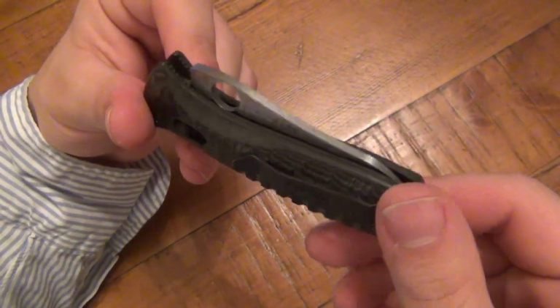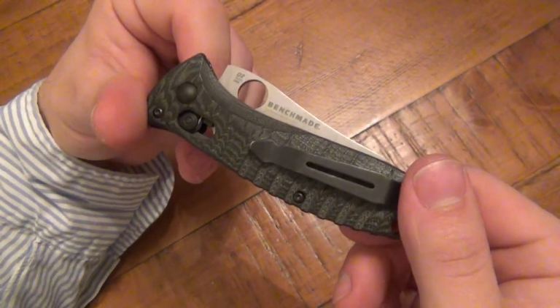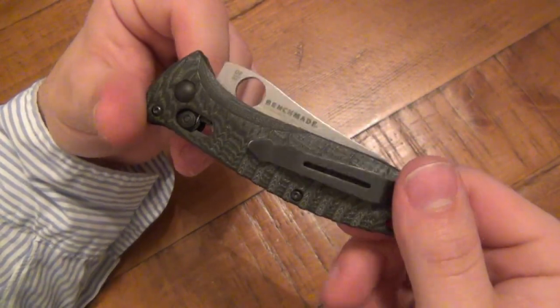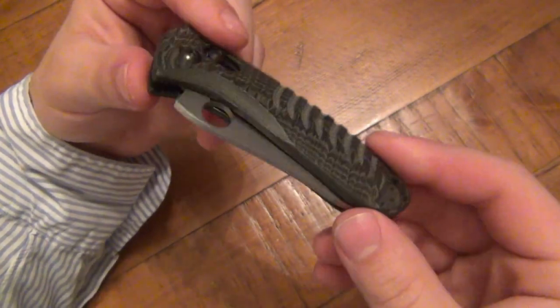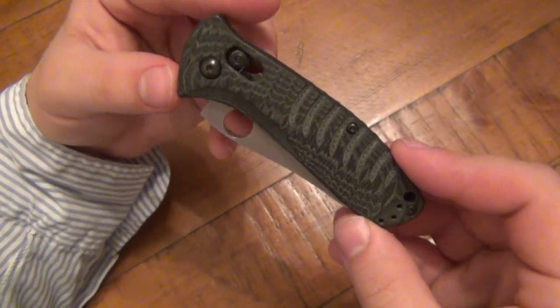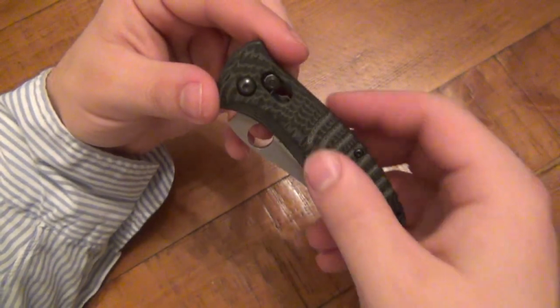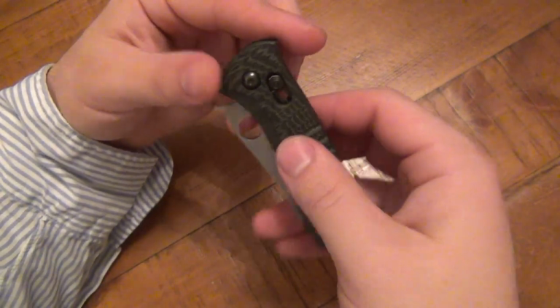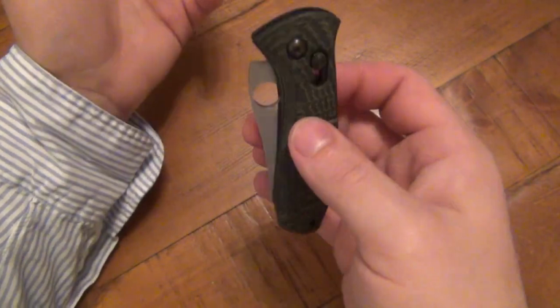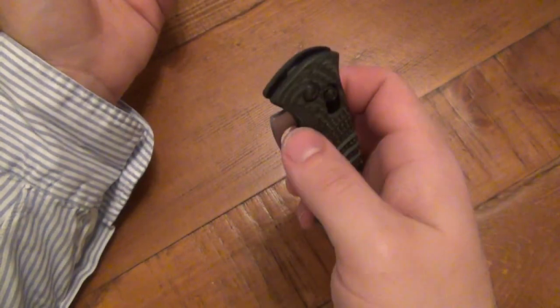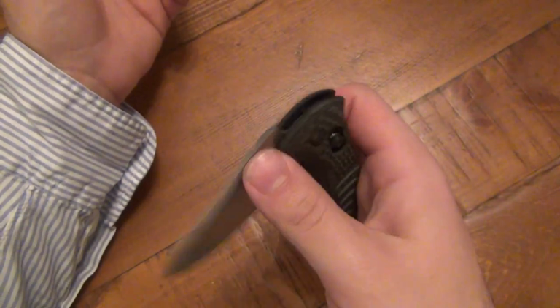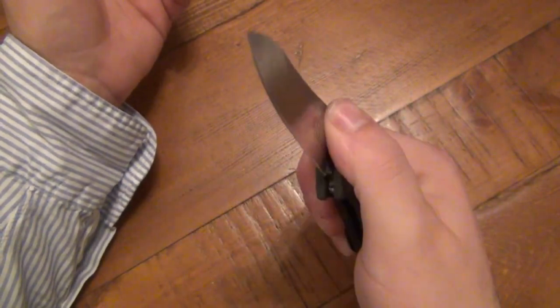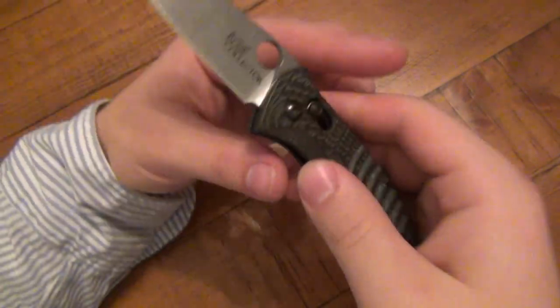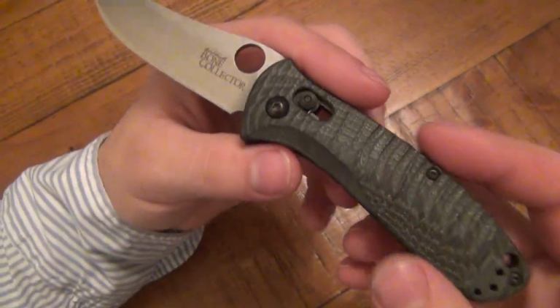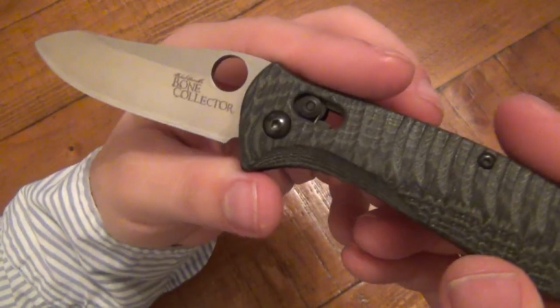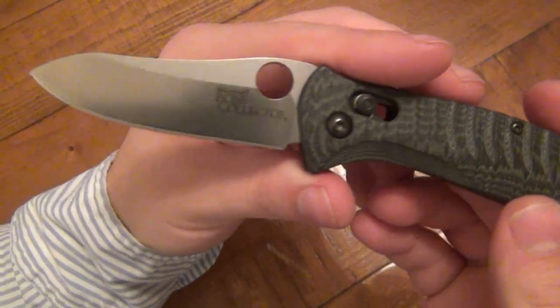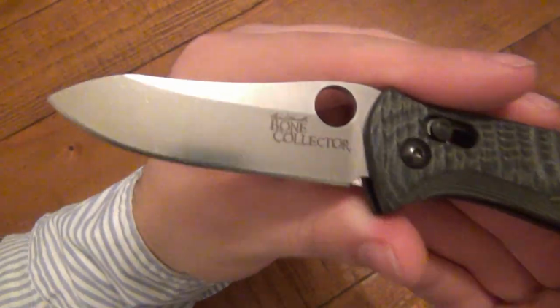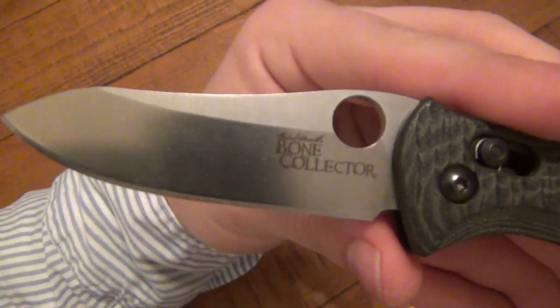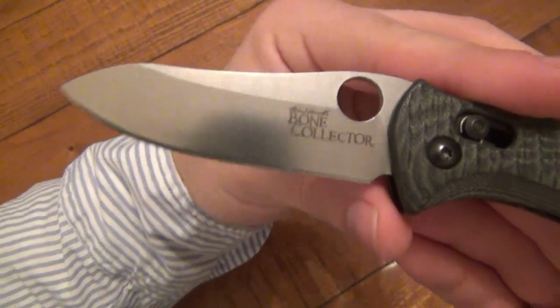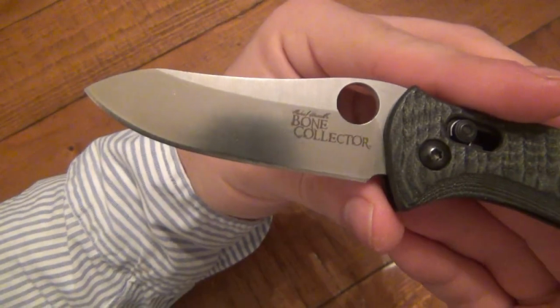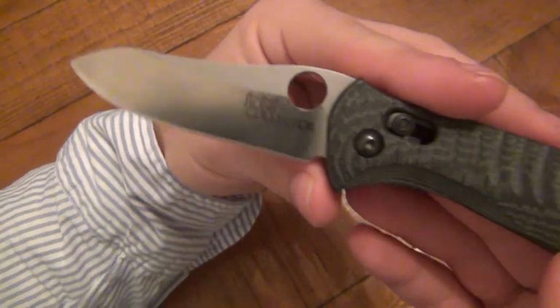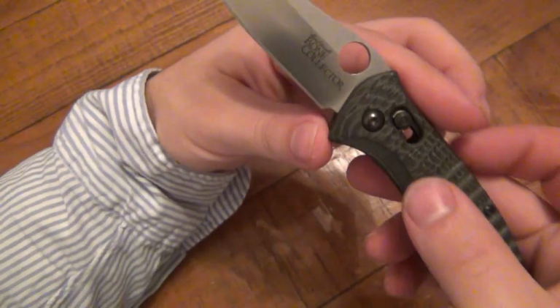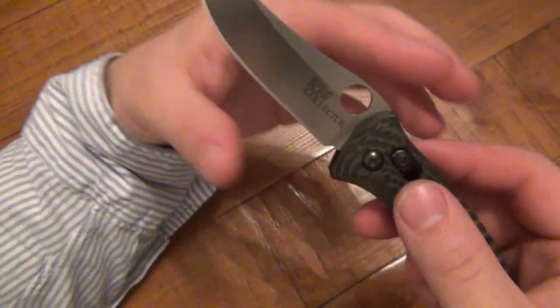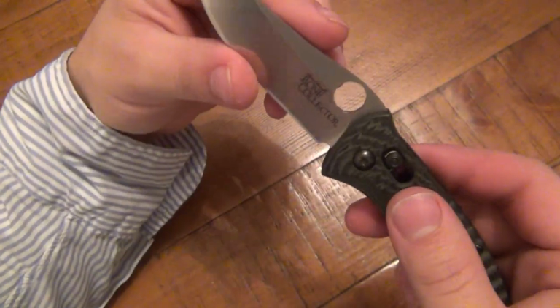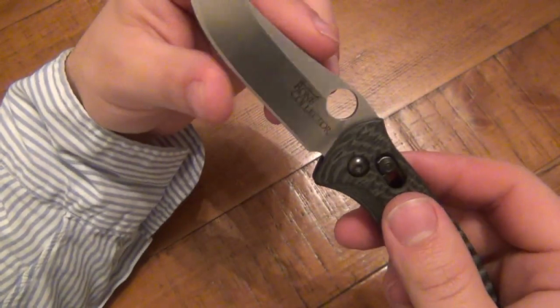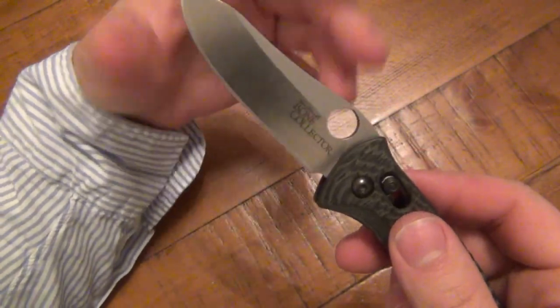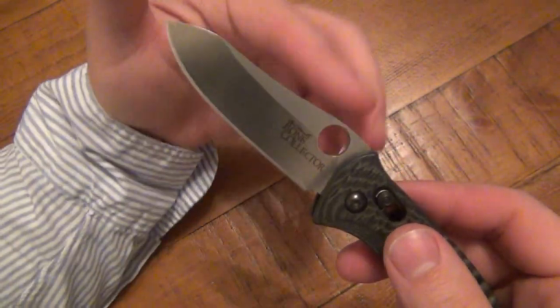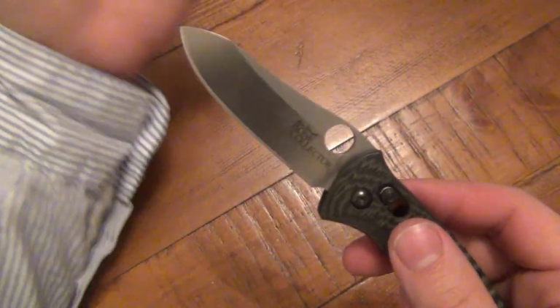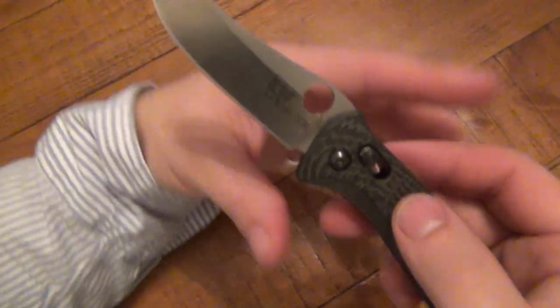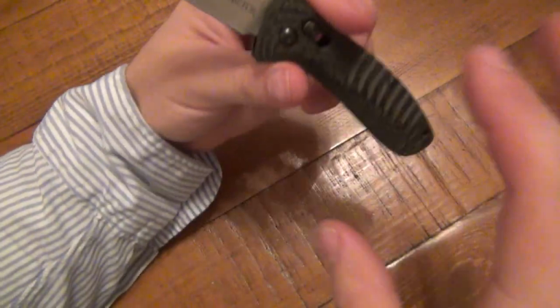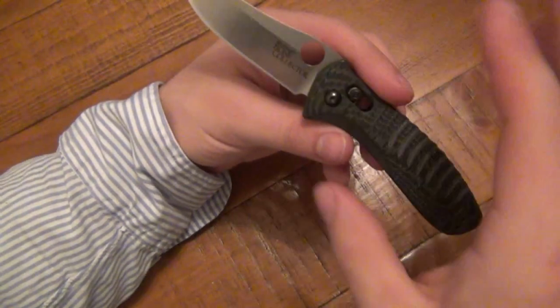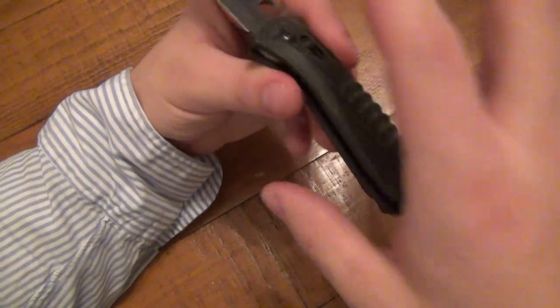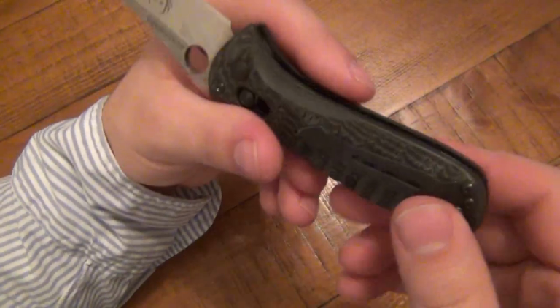It's a sweet looking knife. Love the access lock. It's basically just a different version of a Griptilian — Griptilian style blade. The opening hole is very easy to use. D2 blade, blade shape's great — awesome all around.